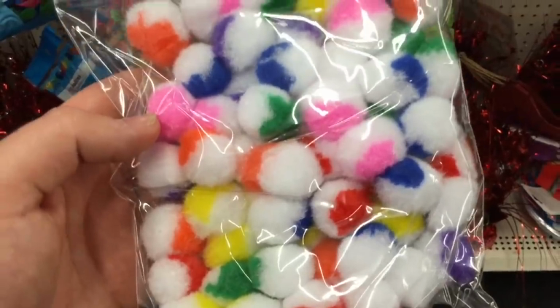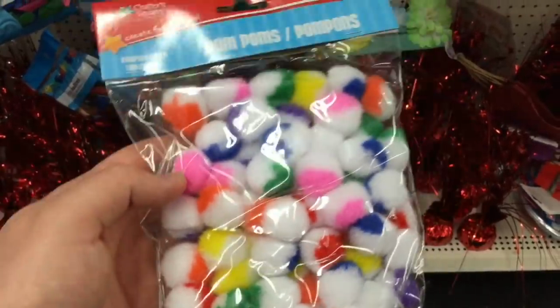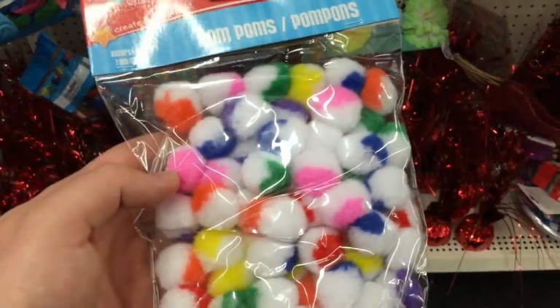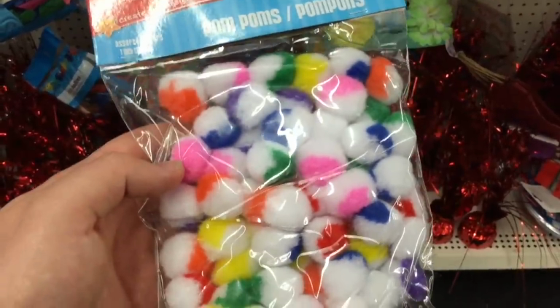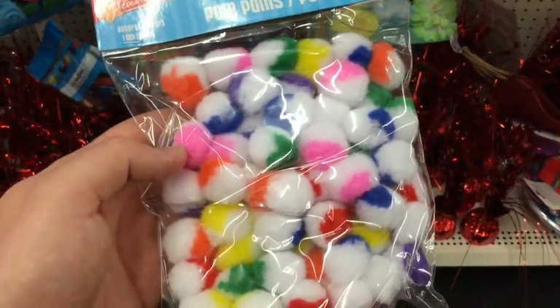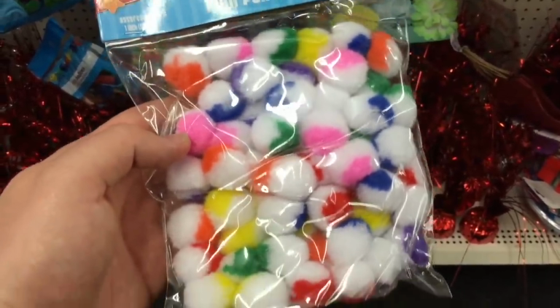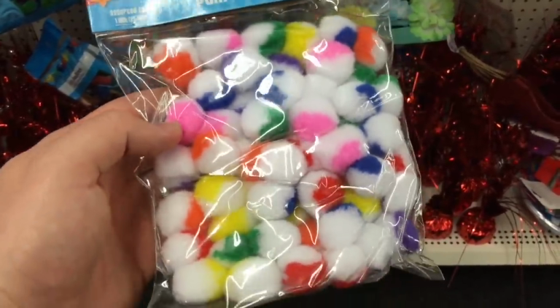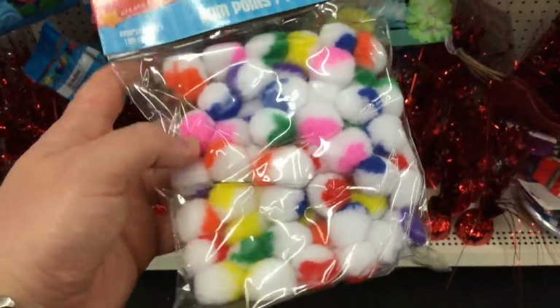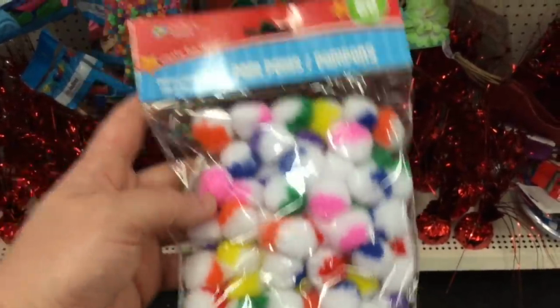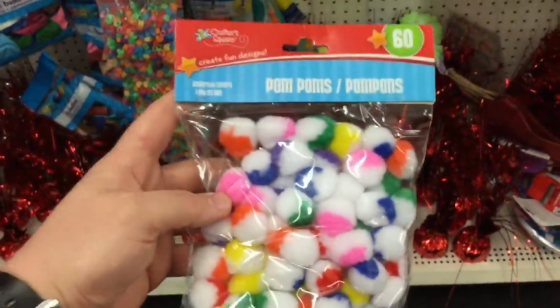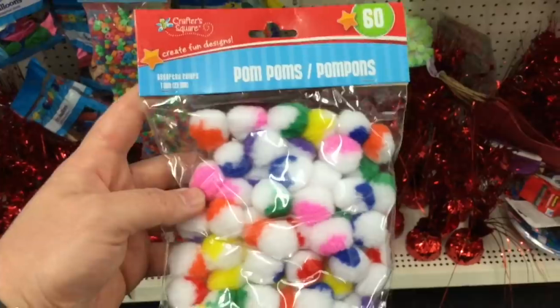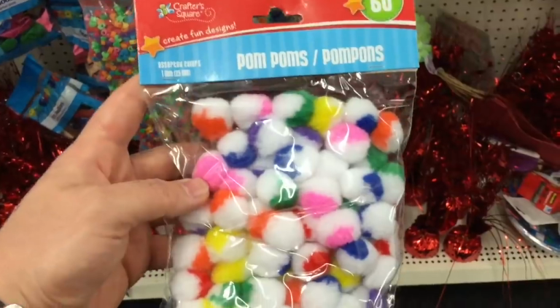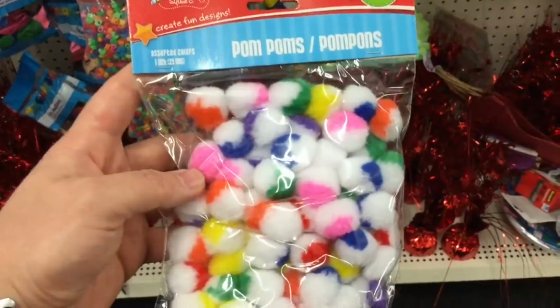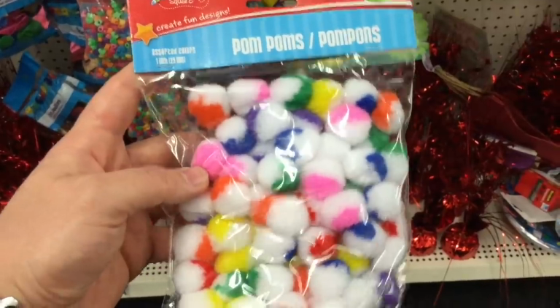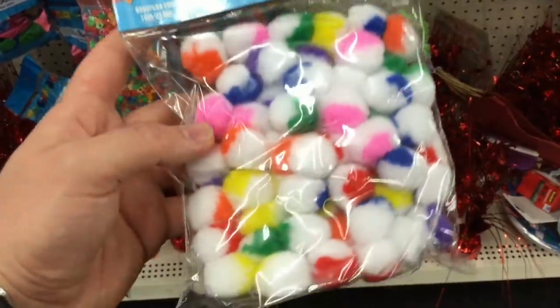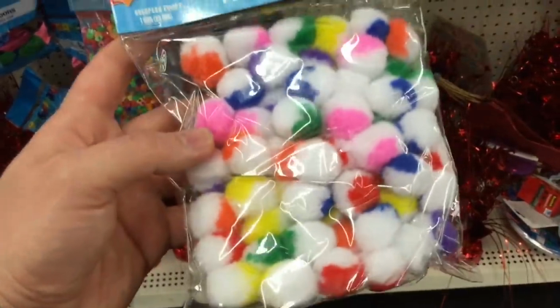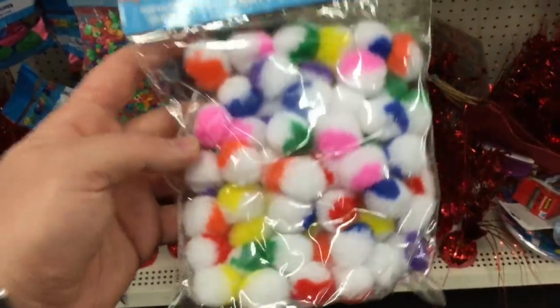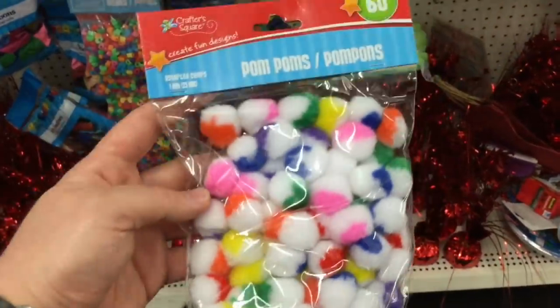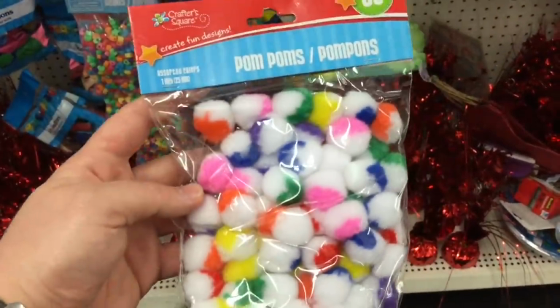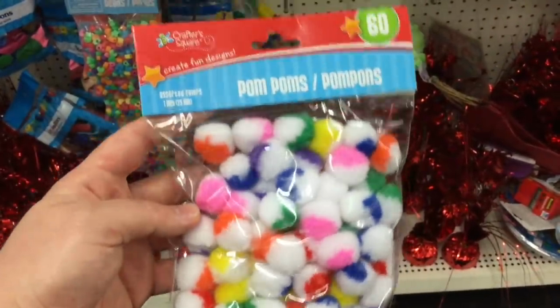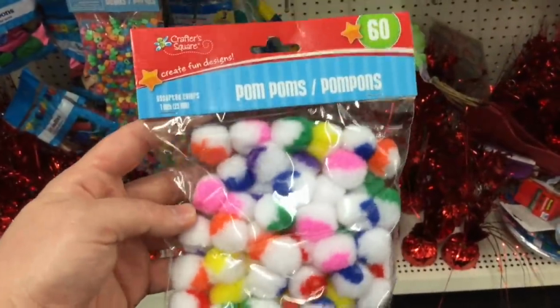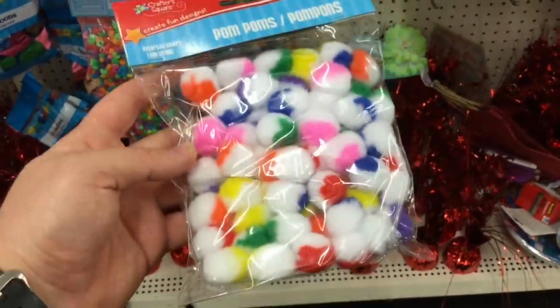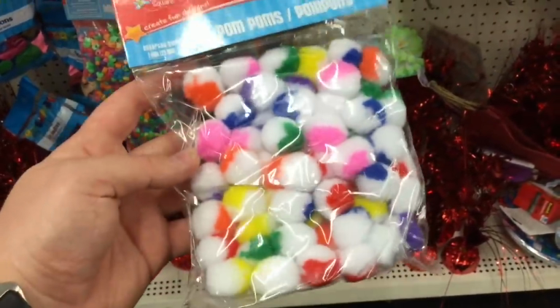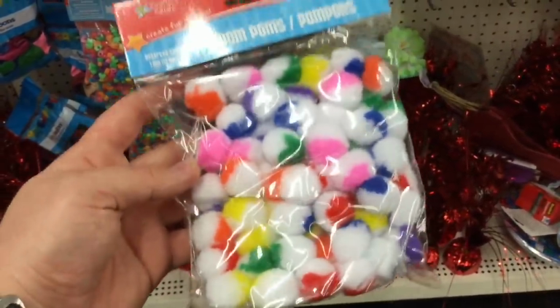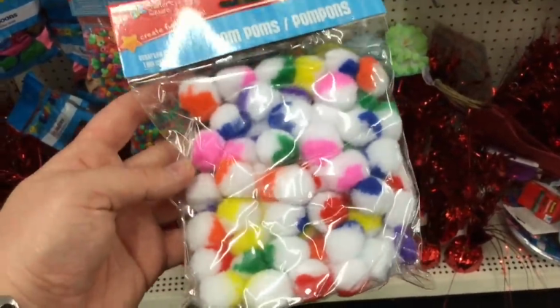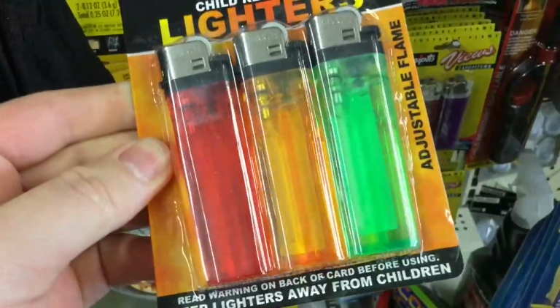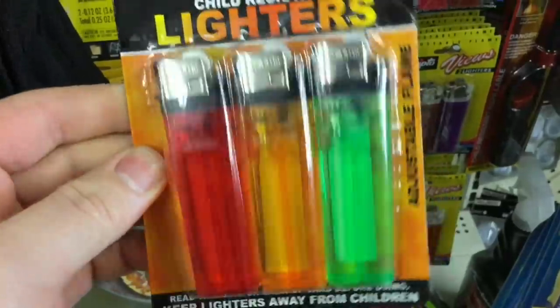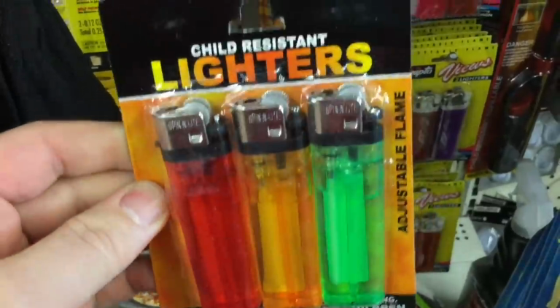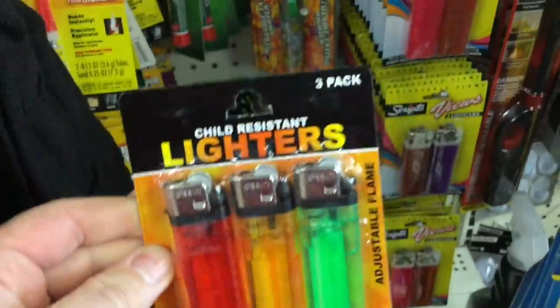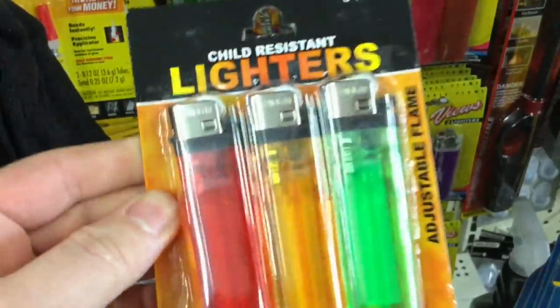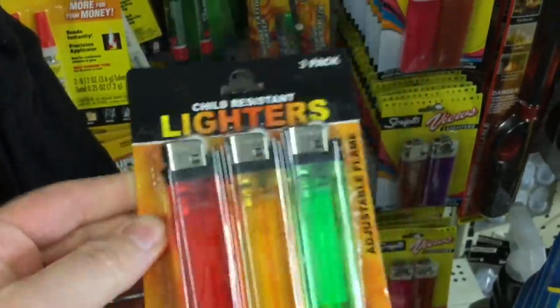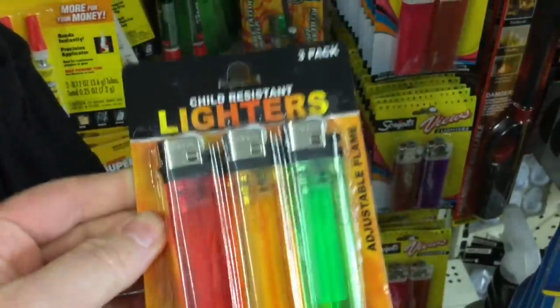Petroleum jelly first for getting some fire started. Surprisingly, this Dollar Tree doesn't carry cotton balls, but they have cotton pom-poms — so you get 60 fire starters to add to the Vaseline. And a three-pack of lighters so you can start the fire.